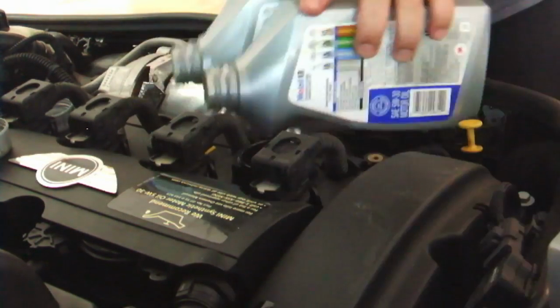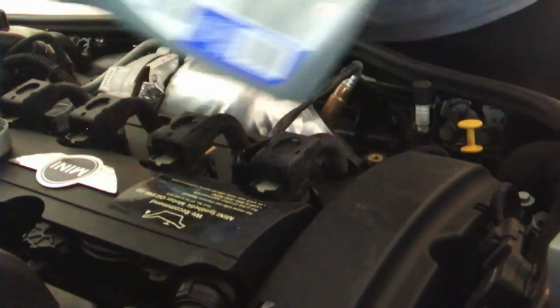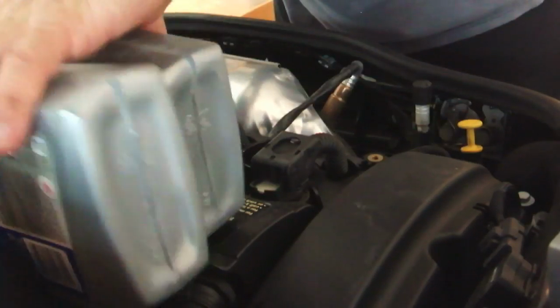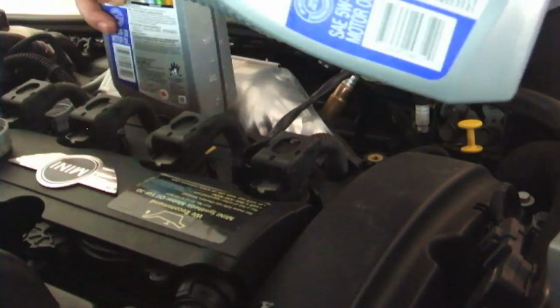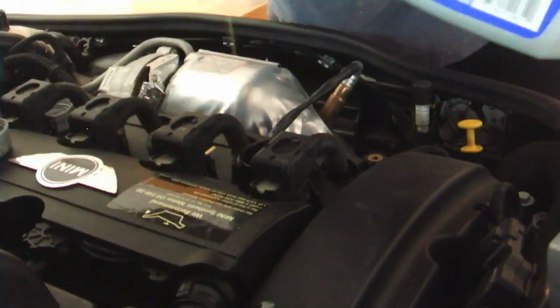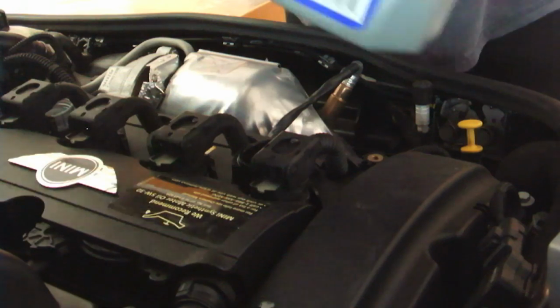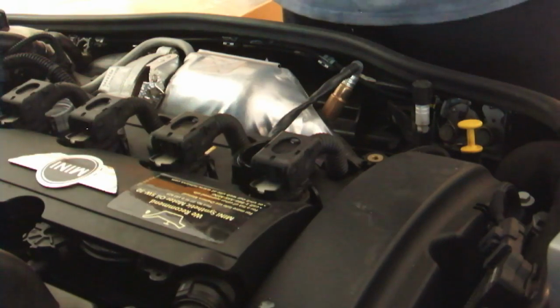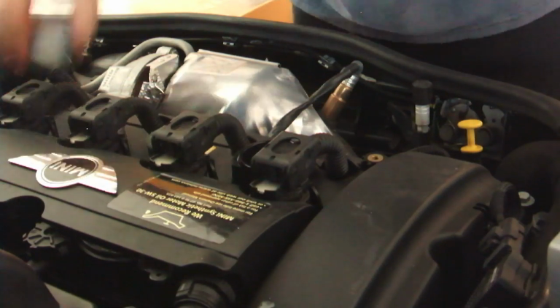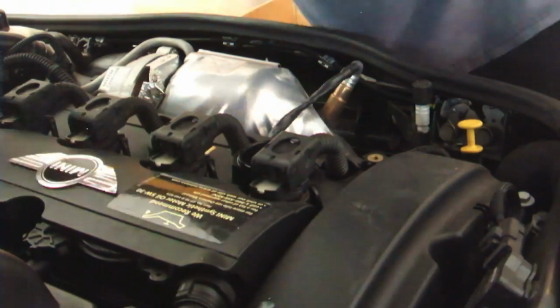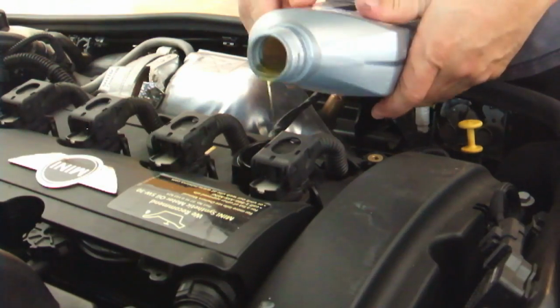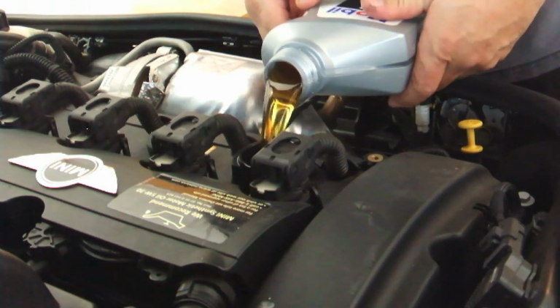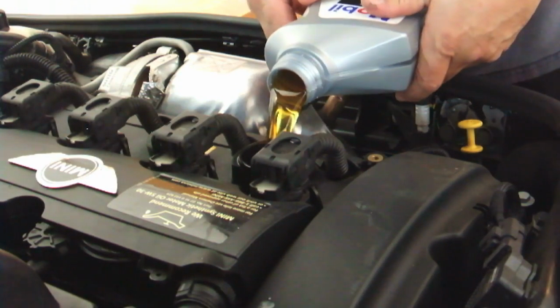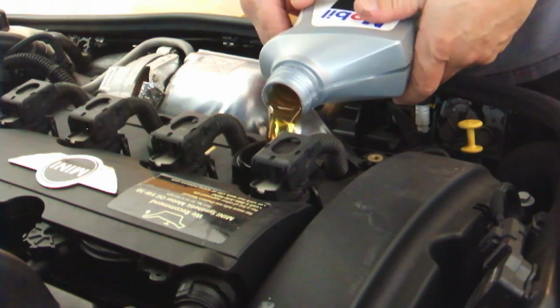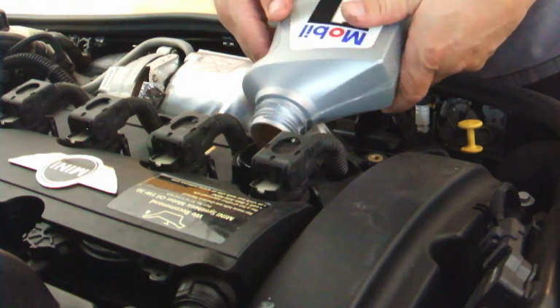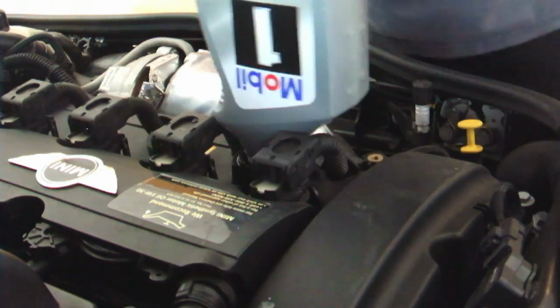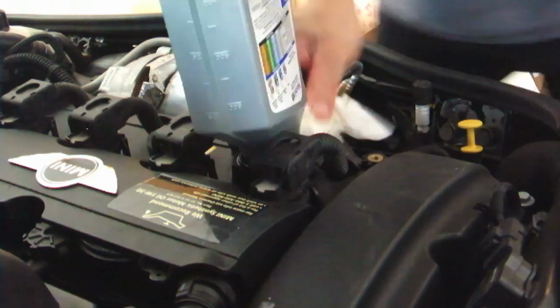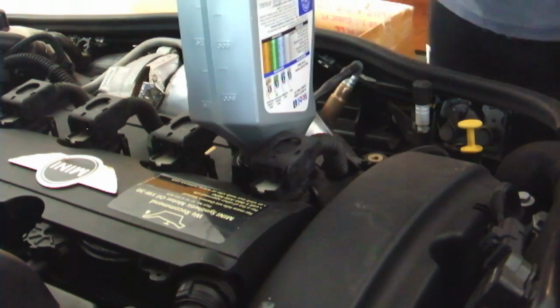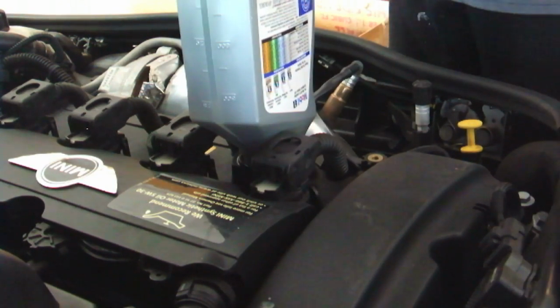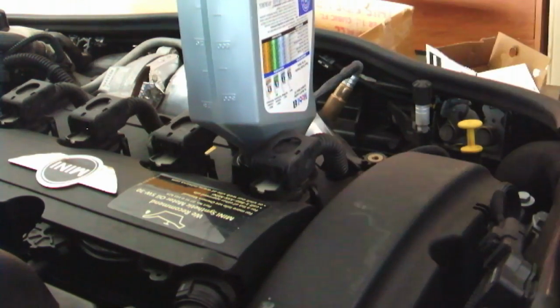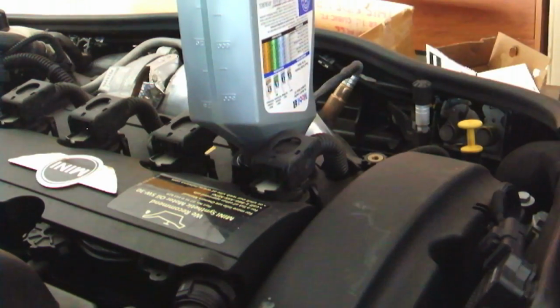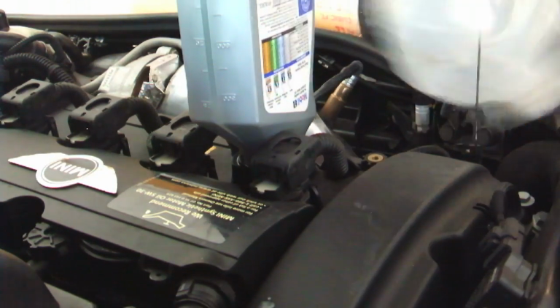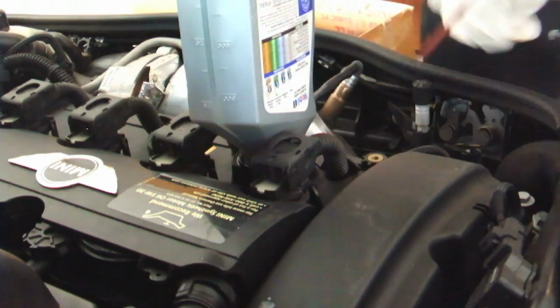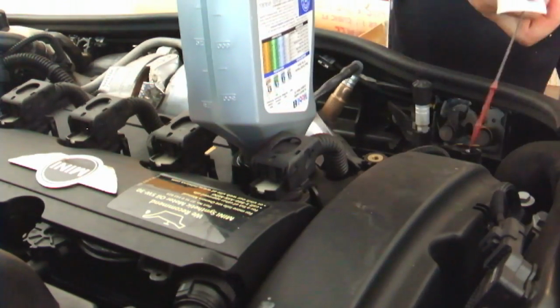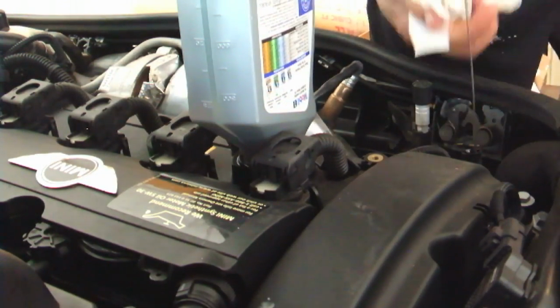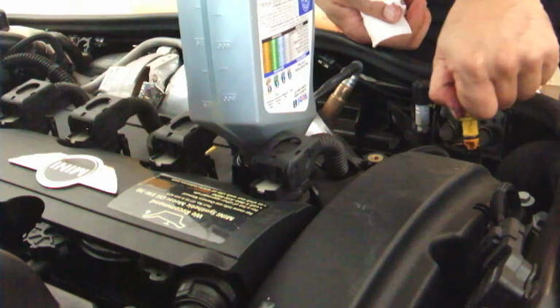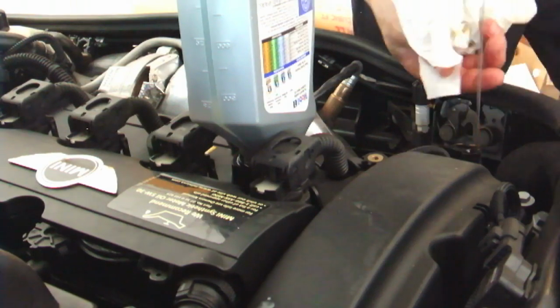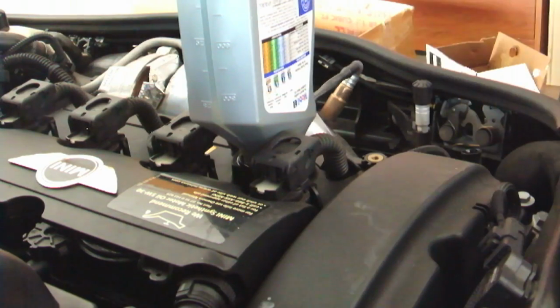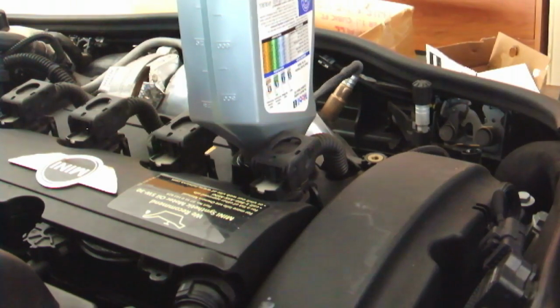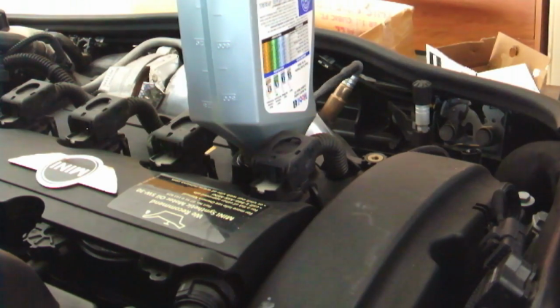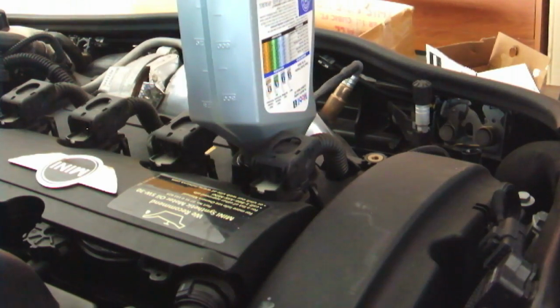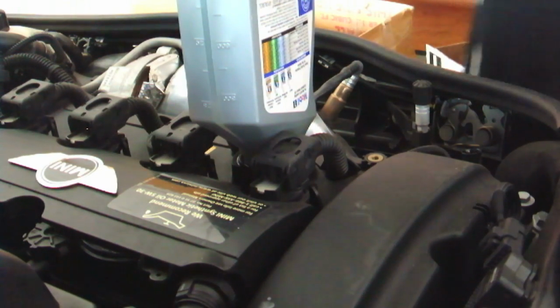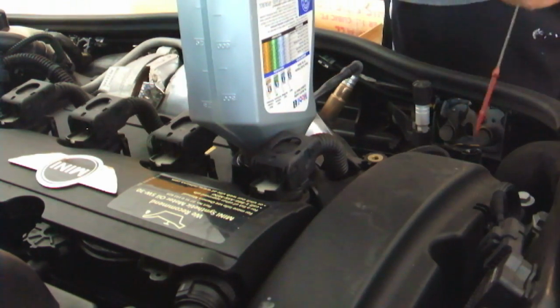I looked up a video on how to reset the oil change indicator — it's pretty simple. Overall, a very simple oil change for a do-it-yourselfer. Good luck guys.